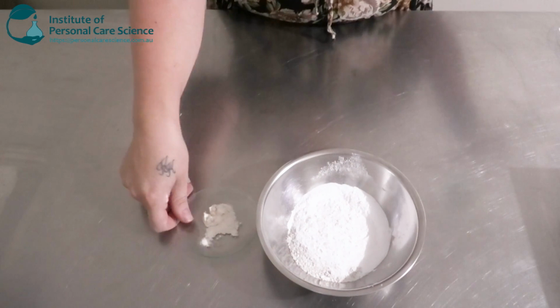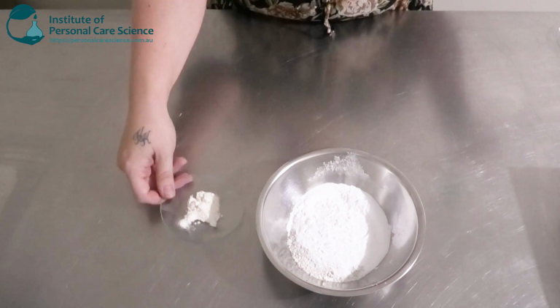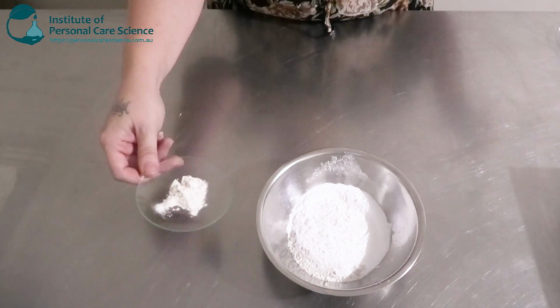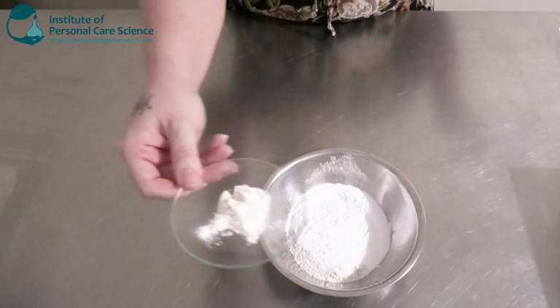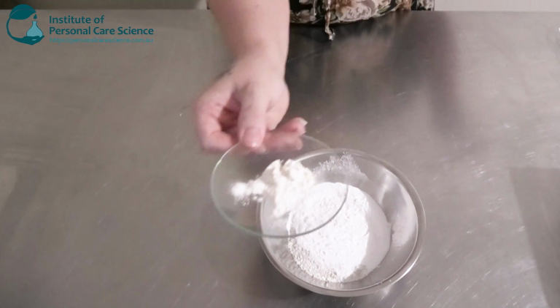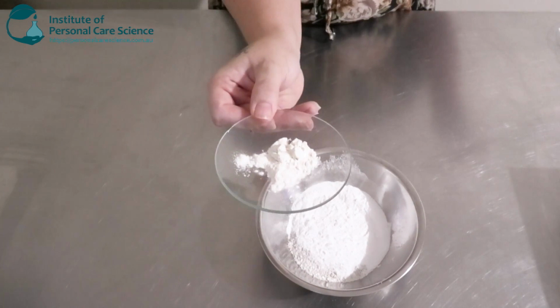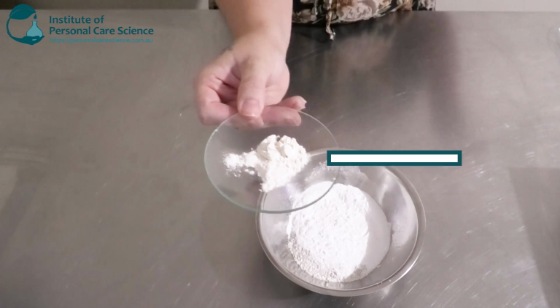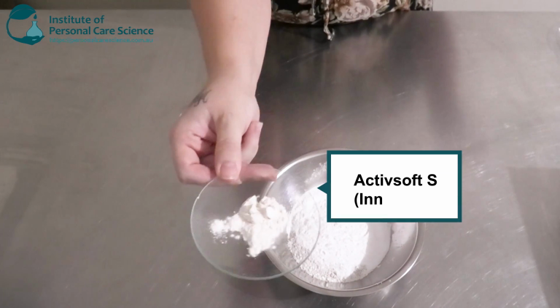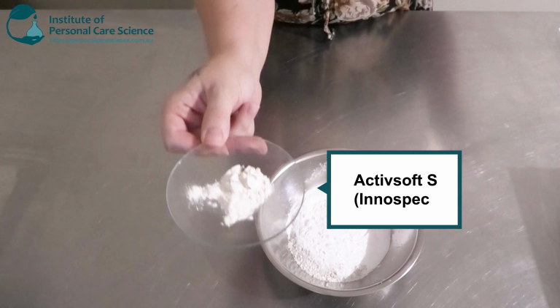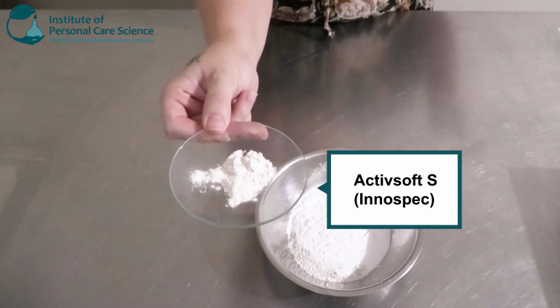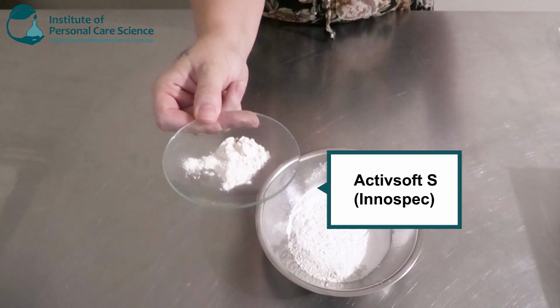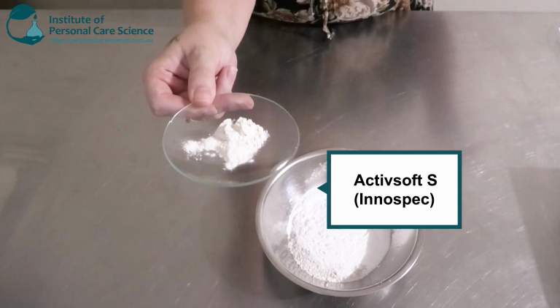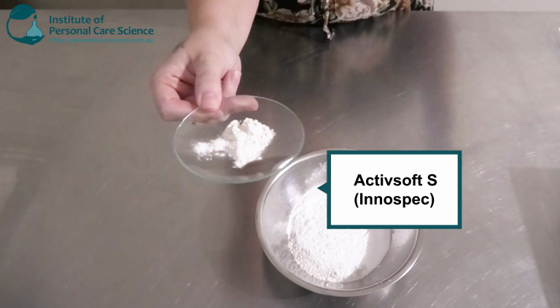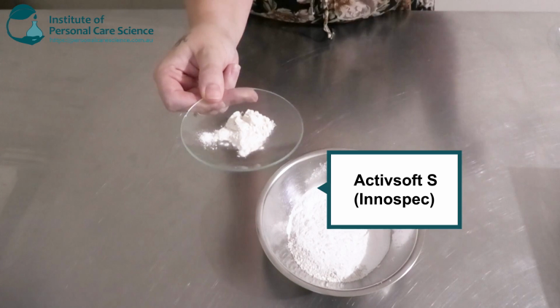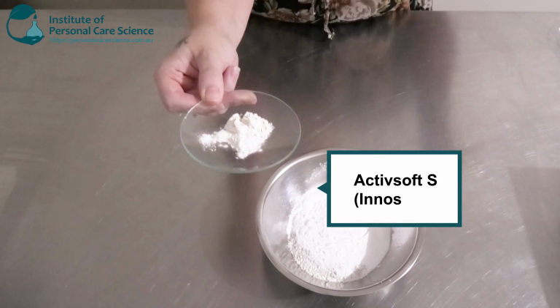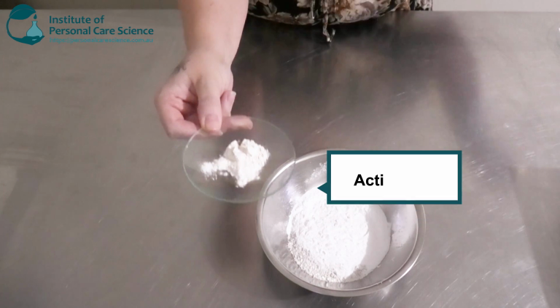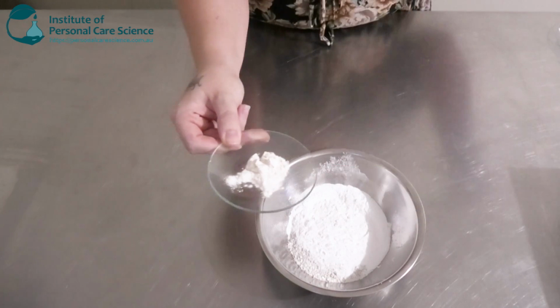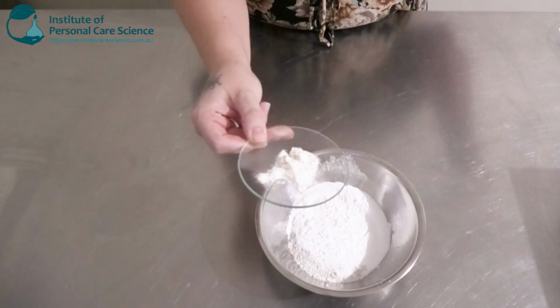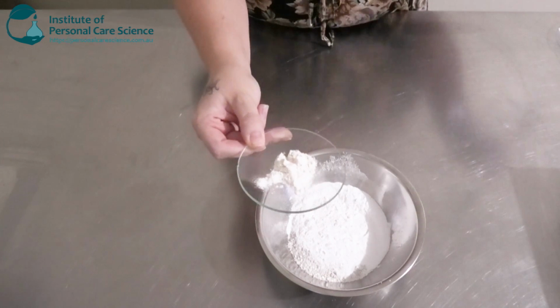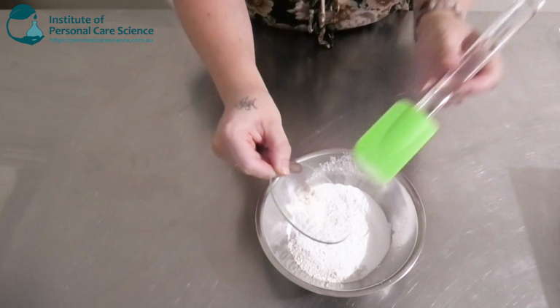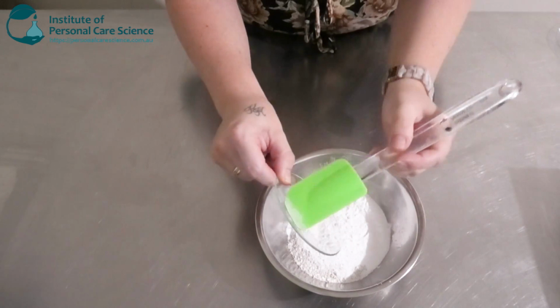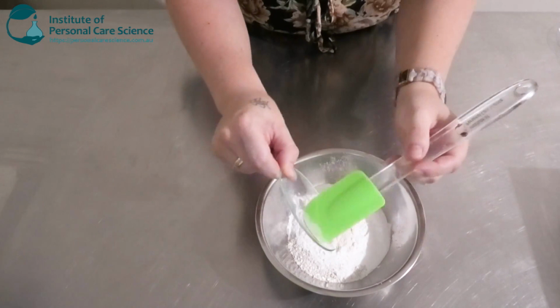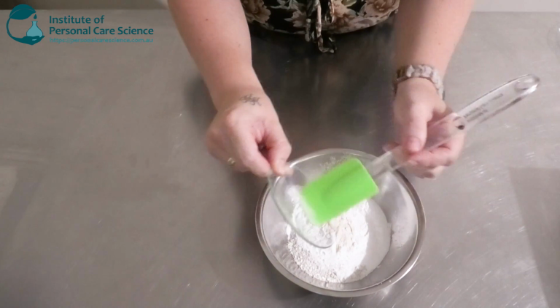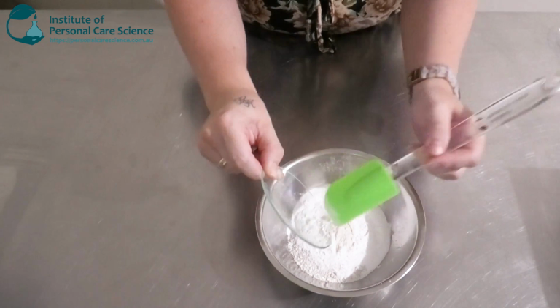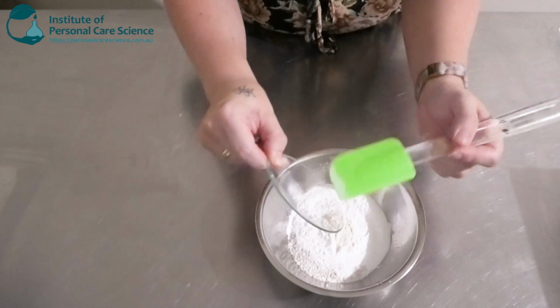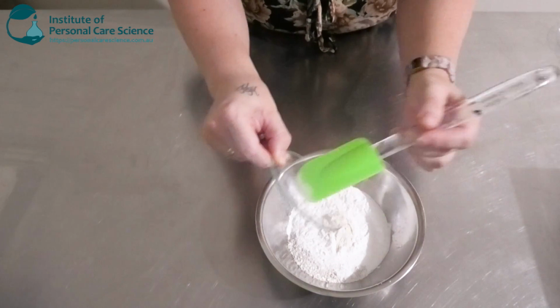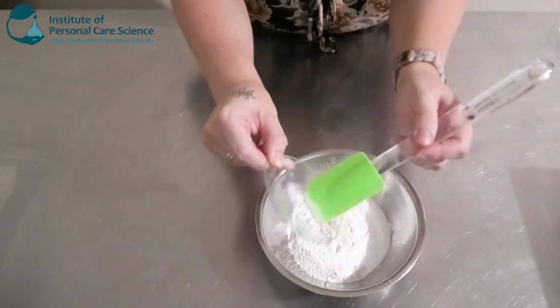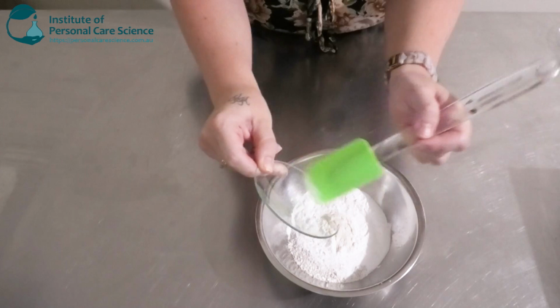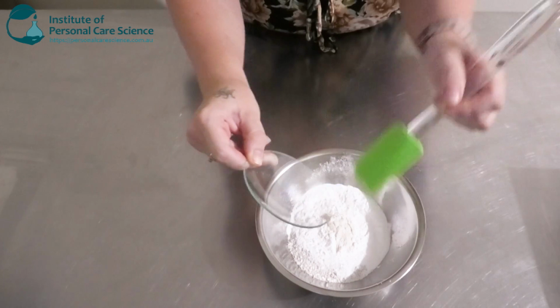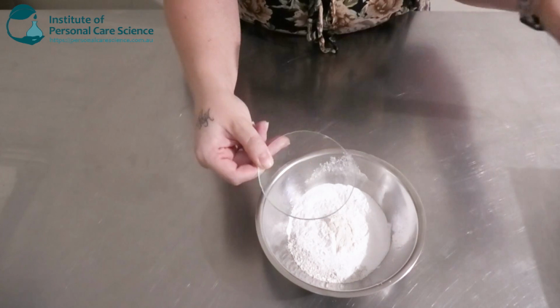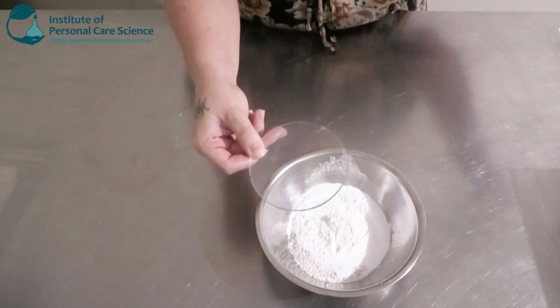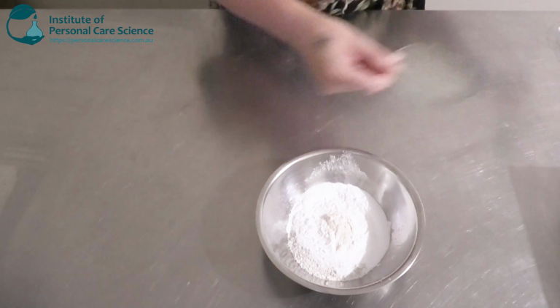And lastly, I'm going to add some guar gum — this is the Active Soft S. This is also going to help with slip, mildness, and give it a really nice skin feel. It's also going to help condition the skin as well.